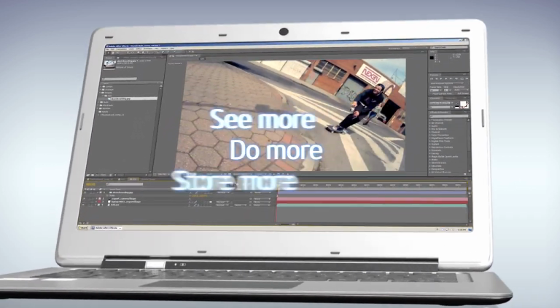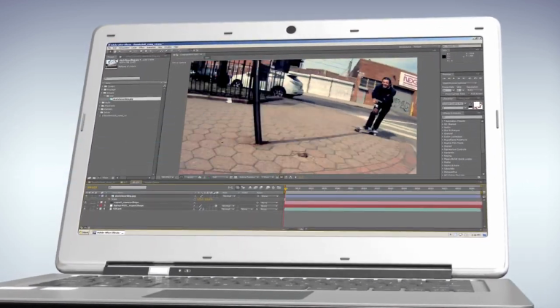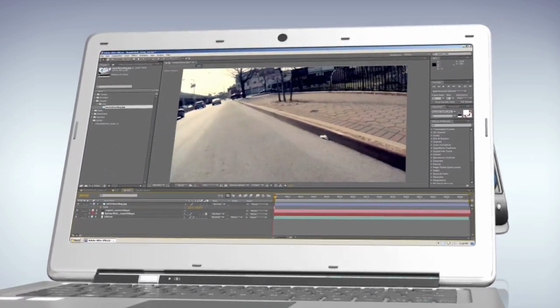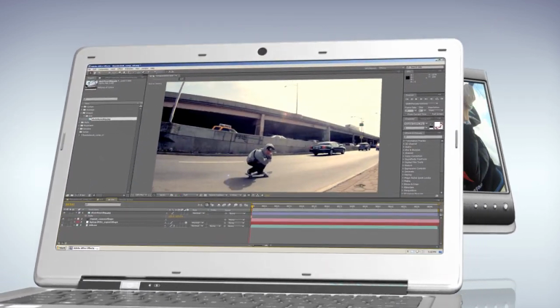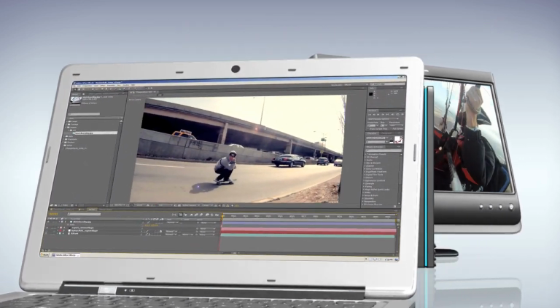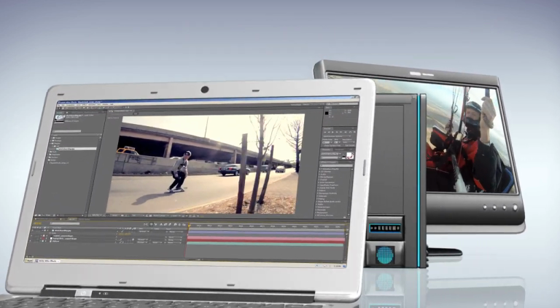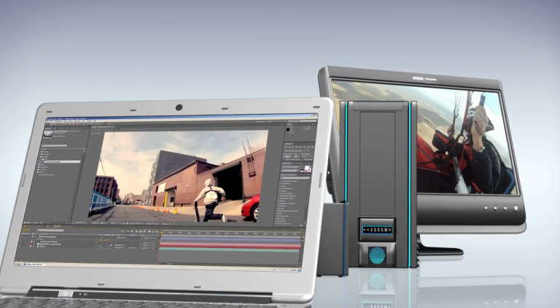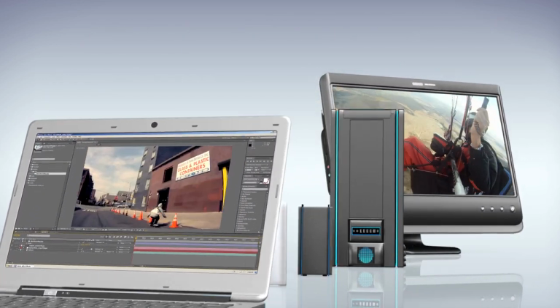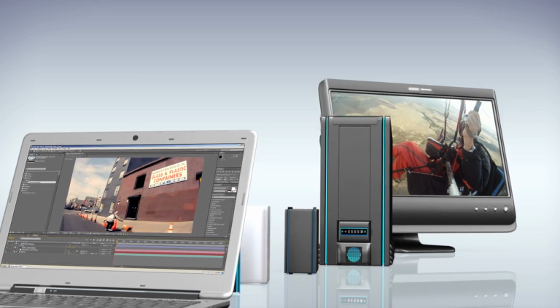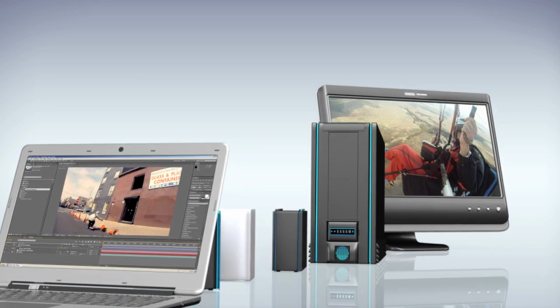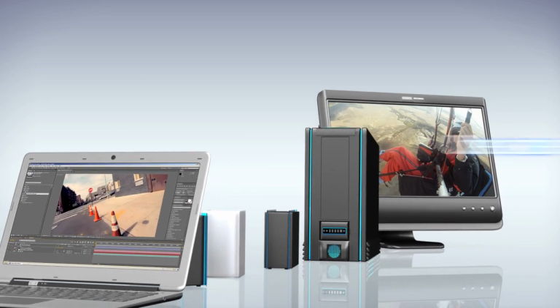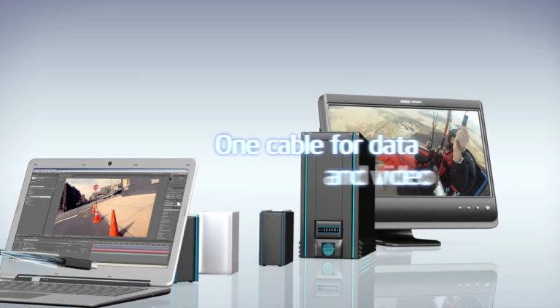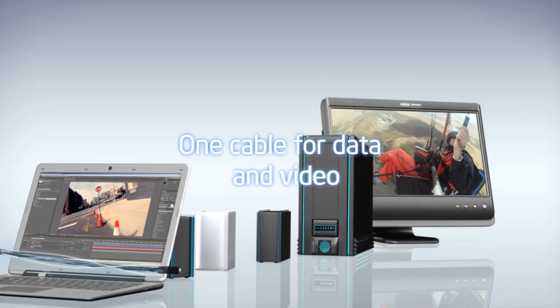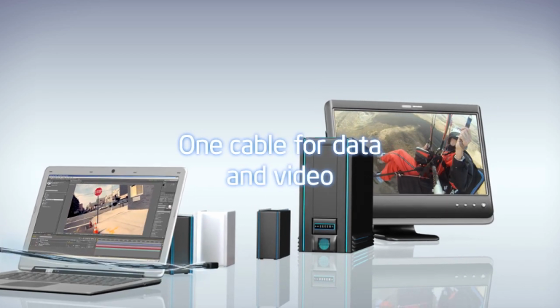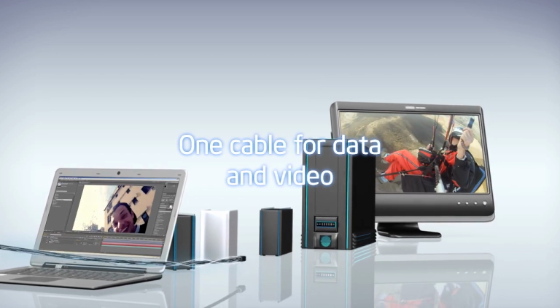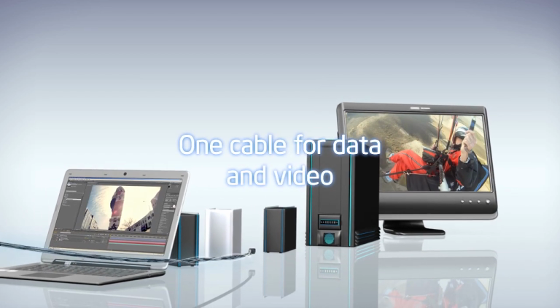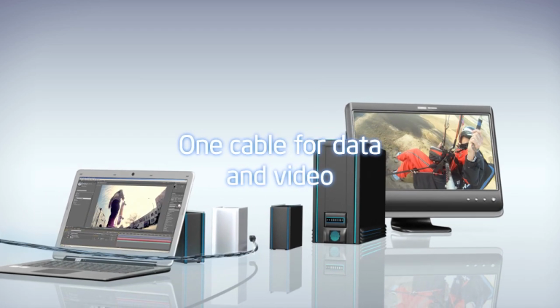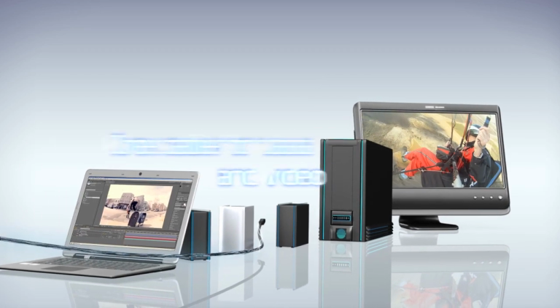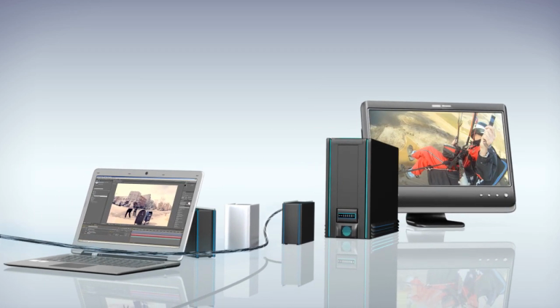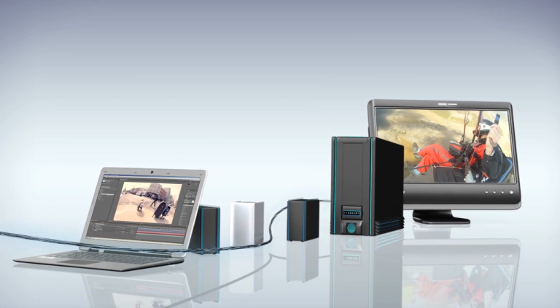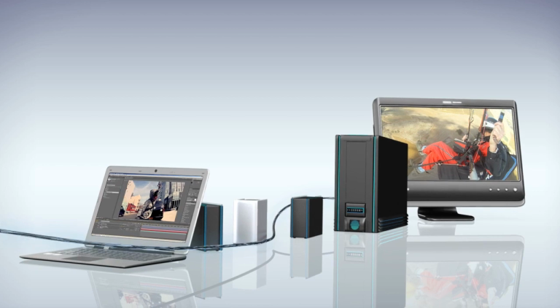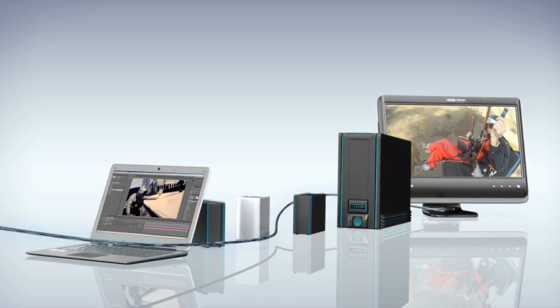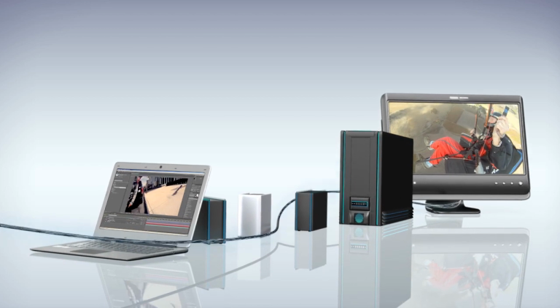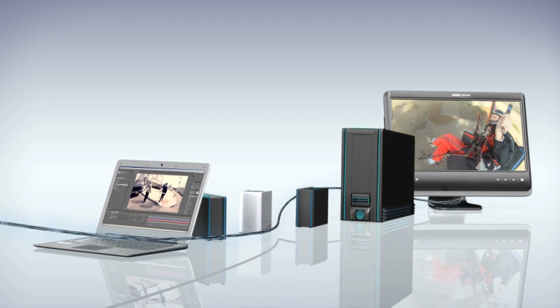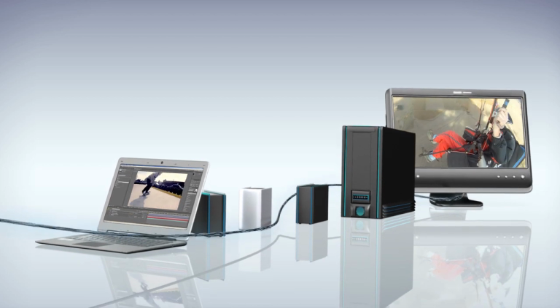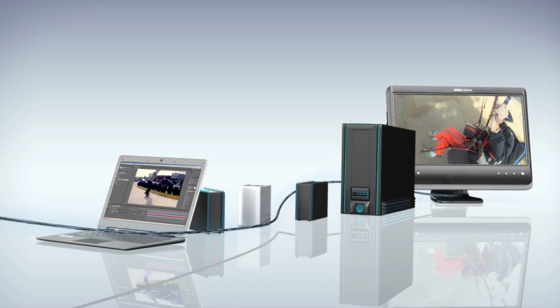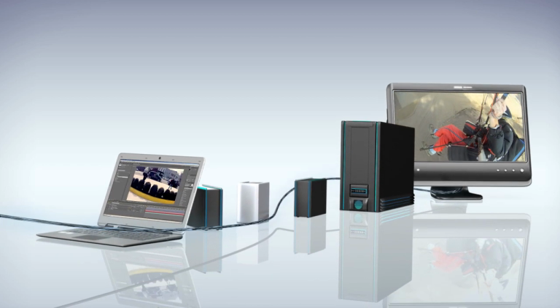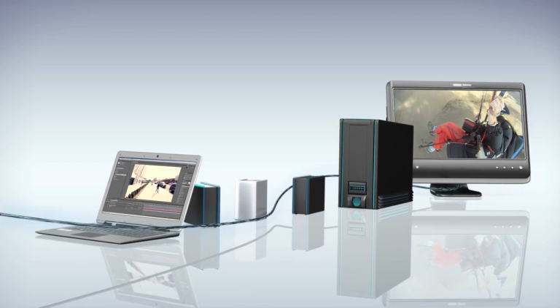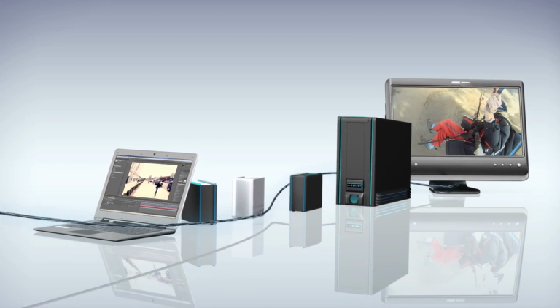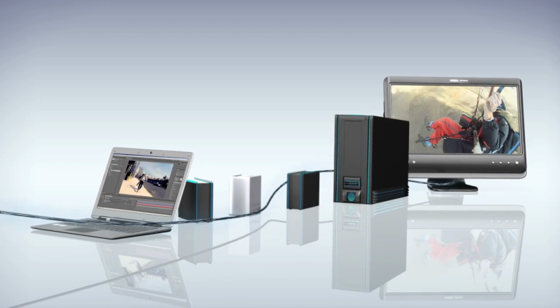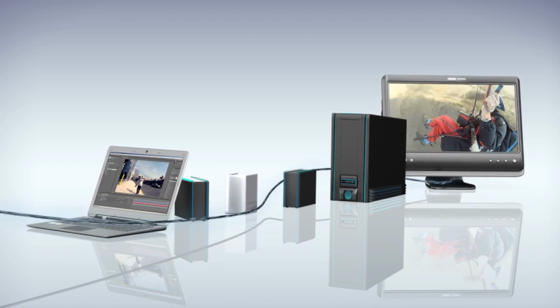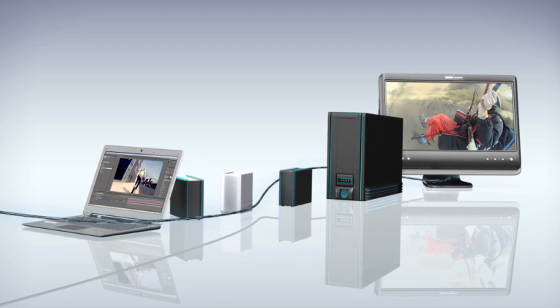Whether you're at work or home, Thunderbolt is the key to cleaning up your computing clutter. It's one cable for data and video, and it's the perfect way to amplify your options when you use a laptop or Ultrabook.